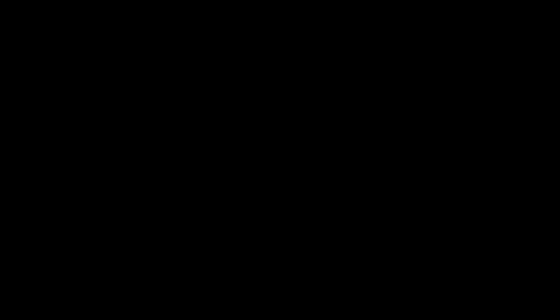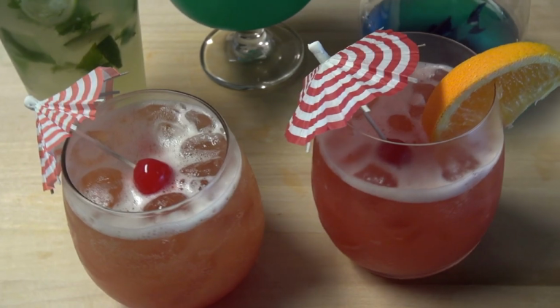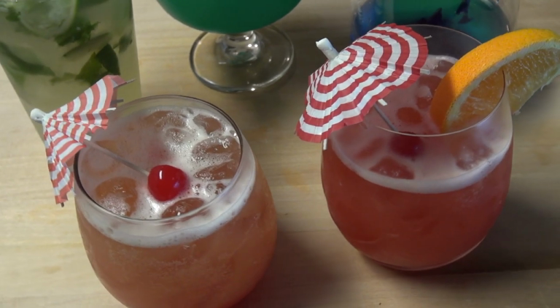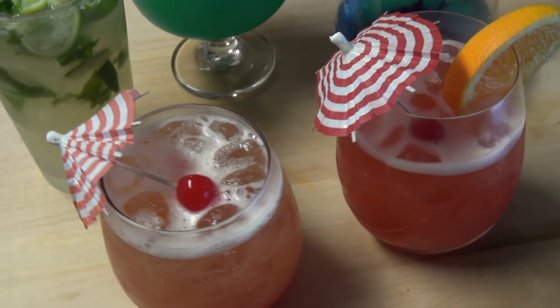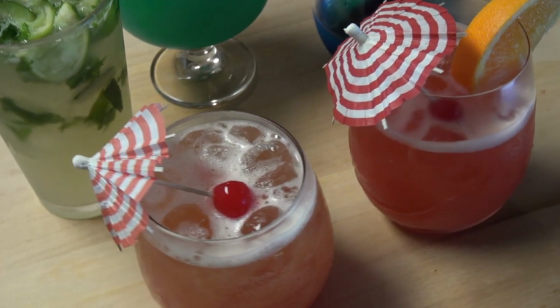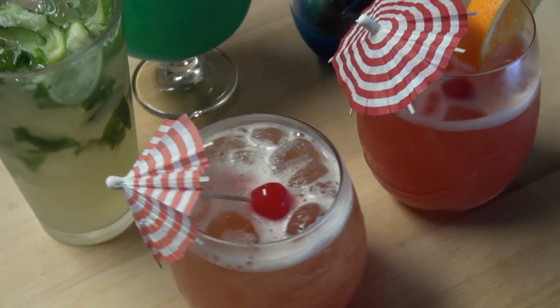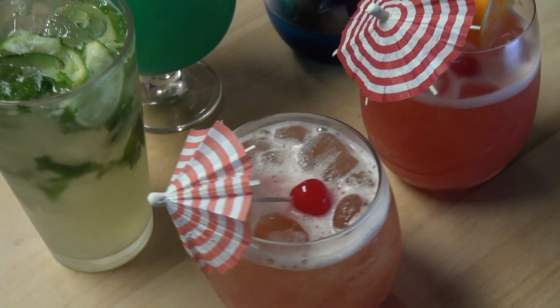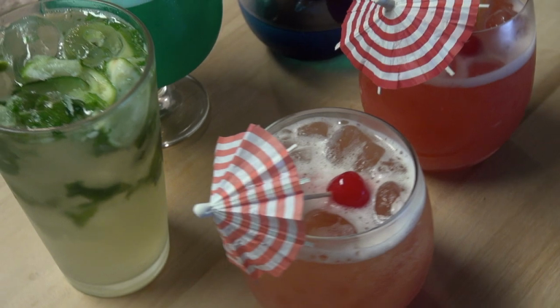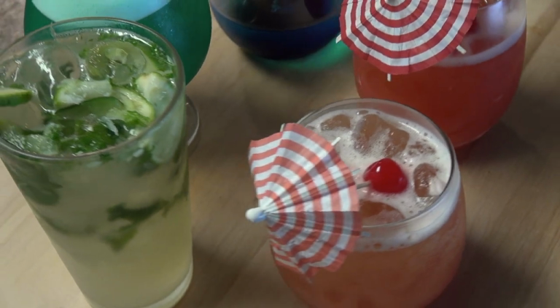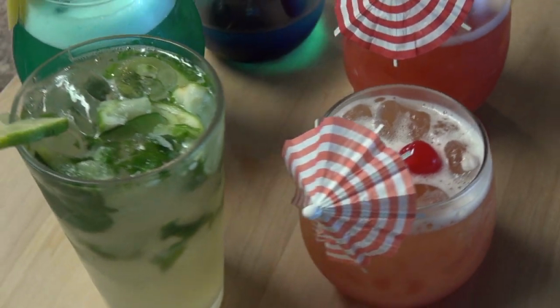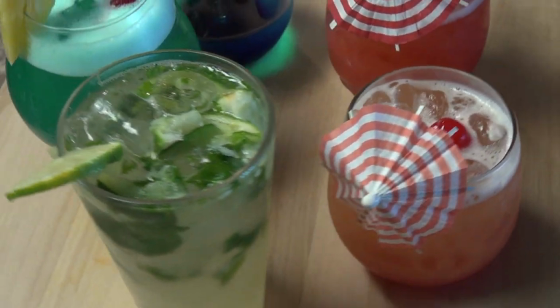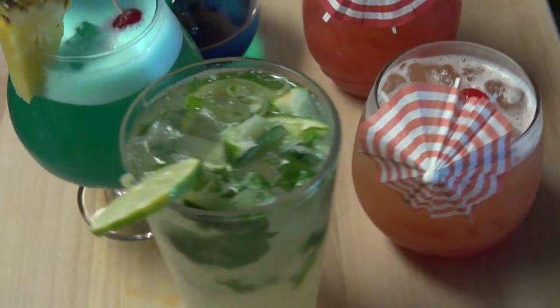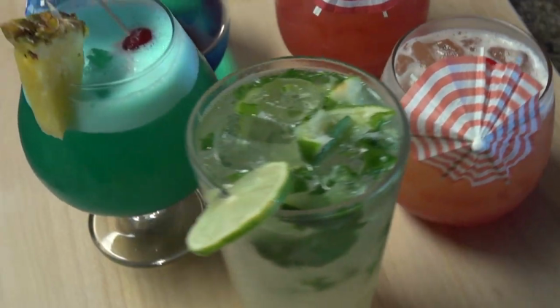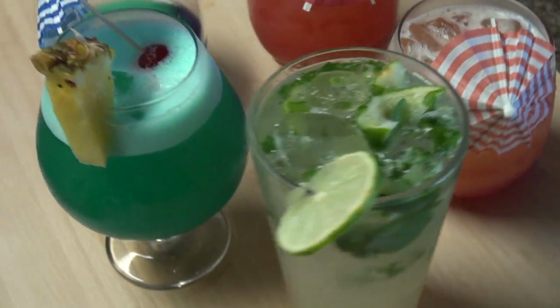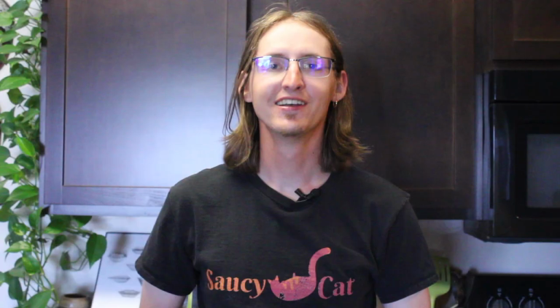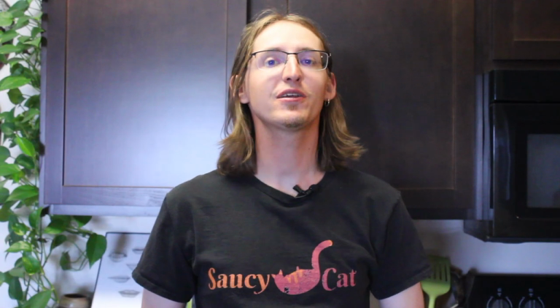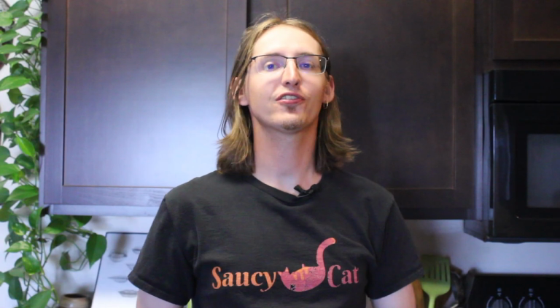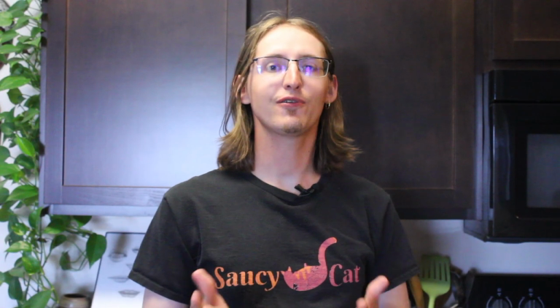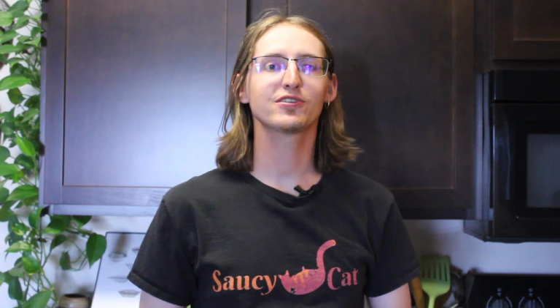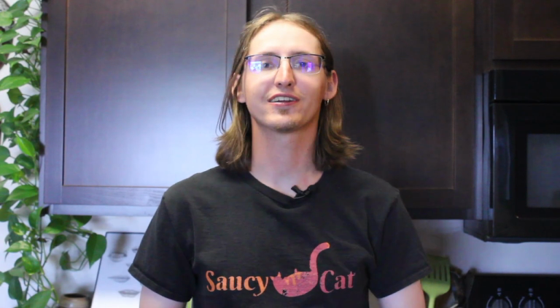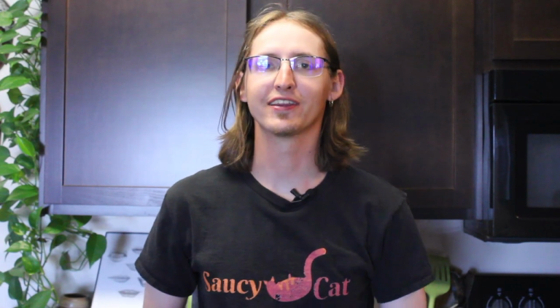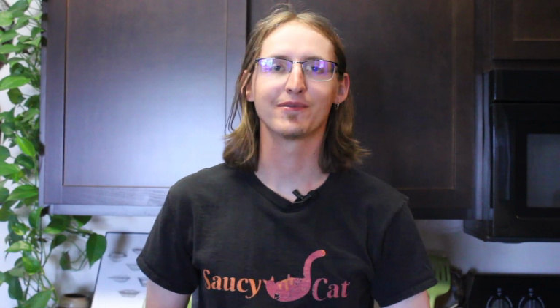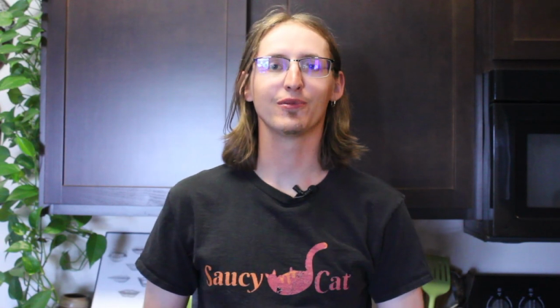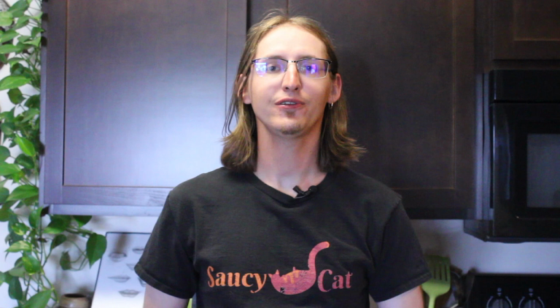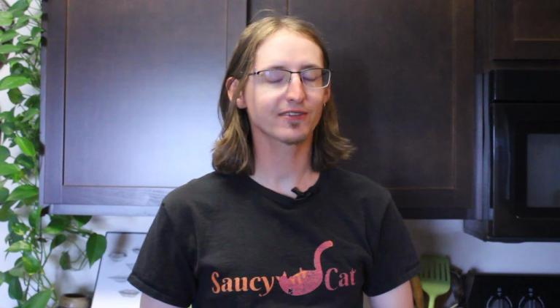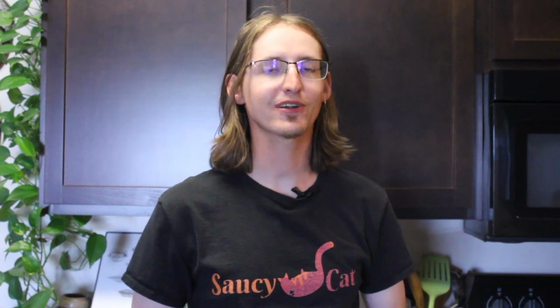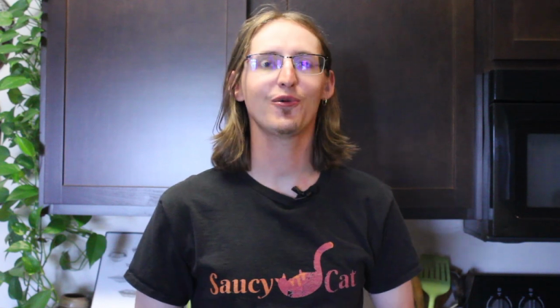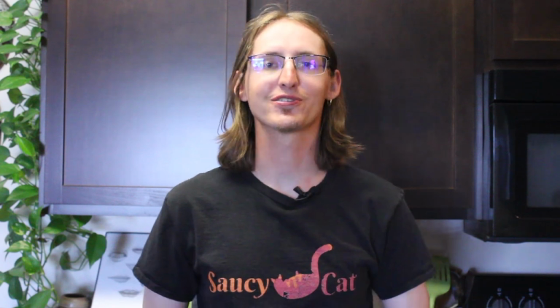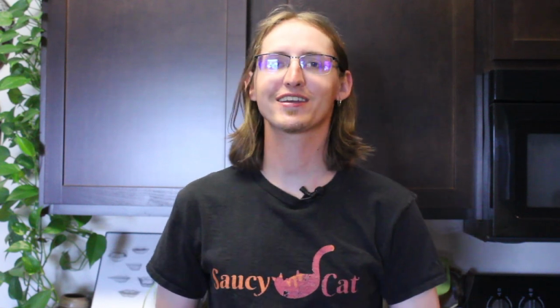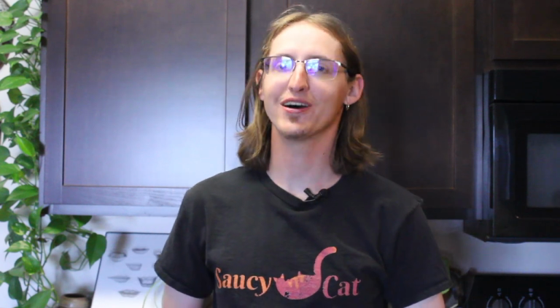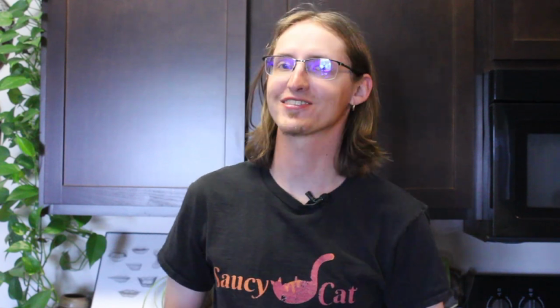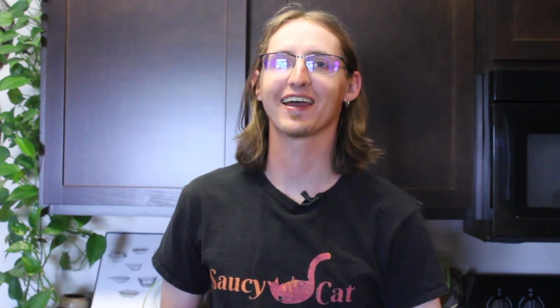Well, there you have it. That is 5 delicious summer cocktails bound to get your party started. Let me know if there's any recipes you'd like to see in the comments down below. Like and subscribe for more and we'll see you next time on Saucy Cat.